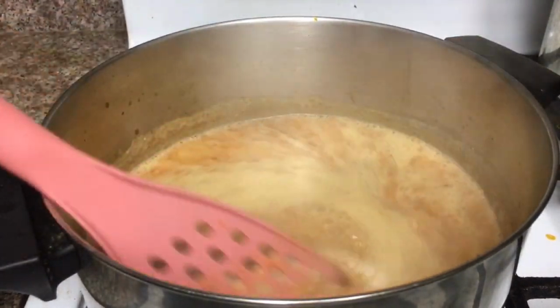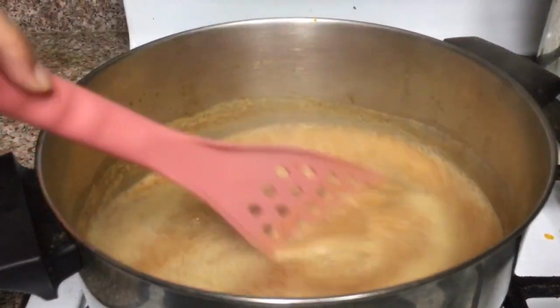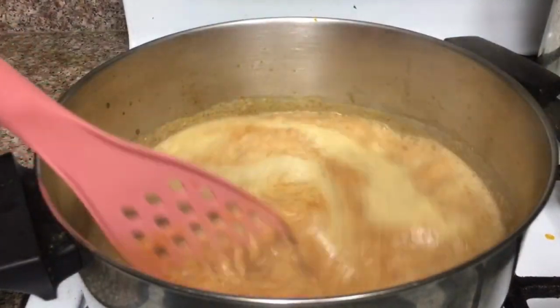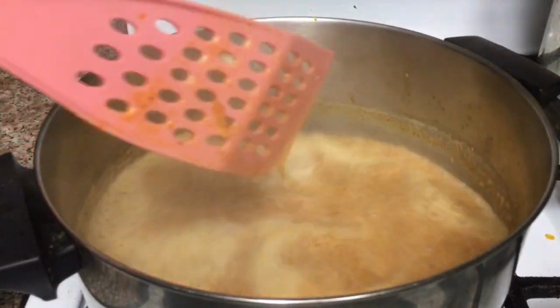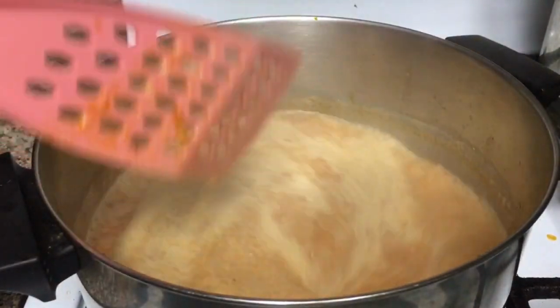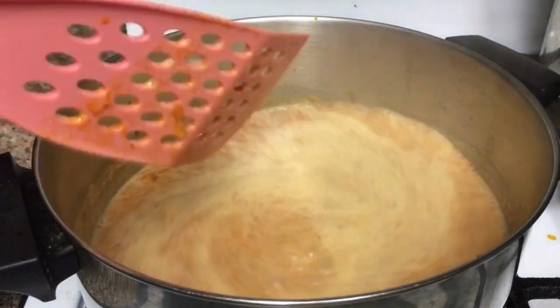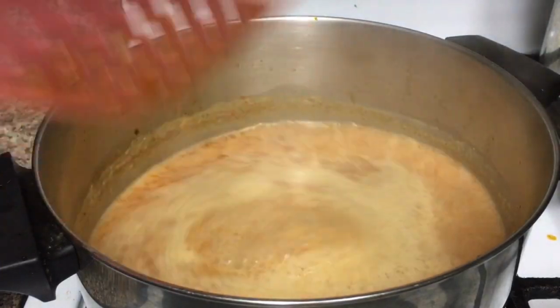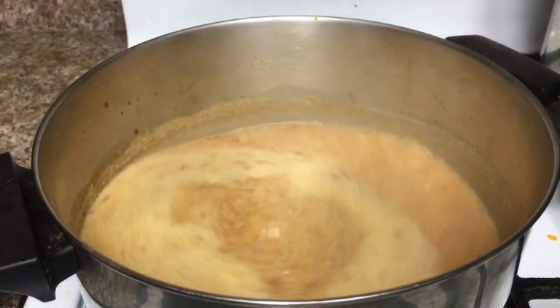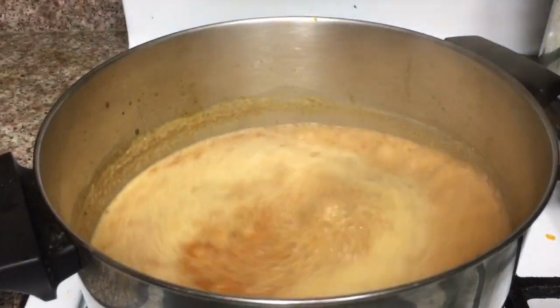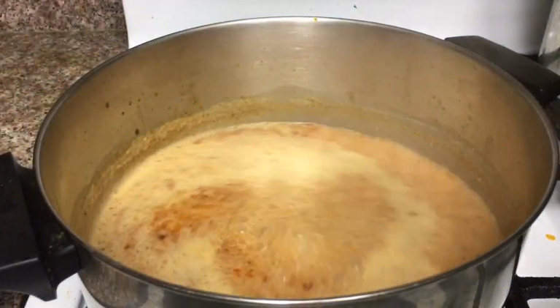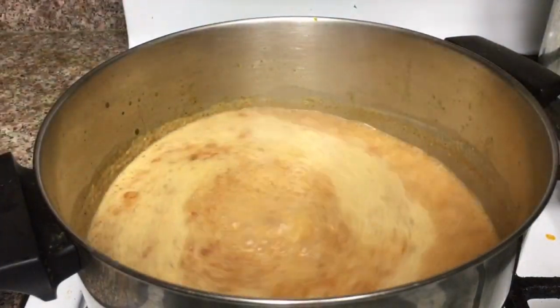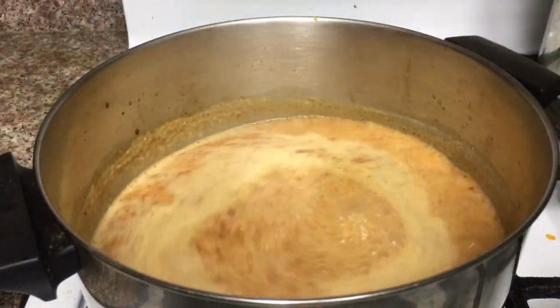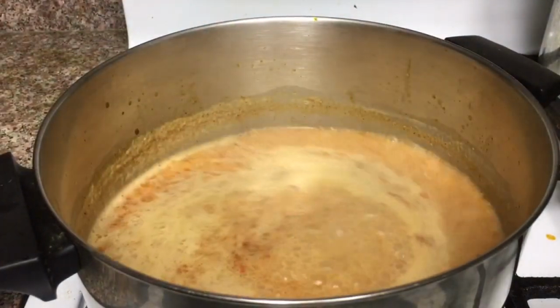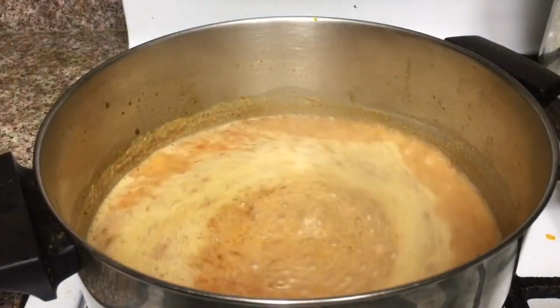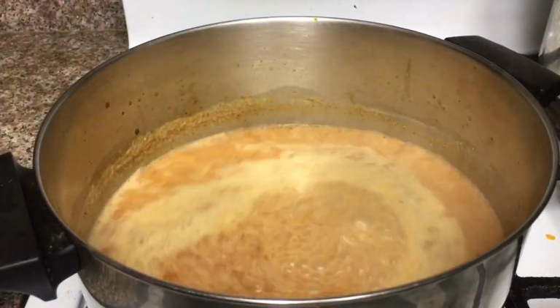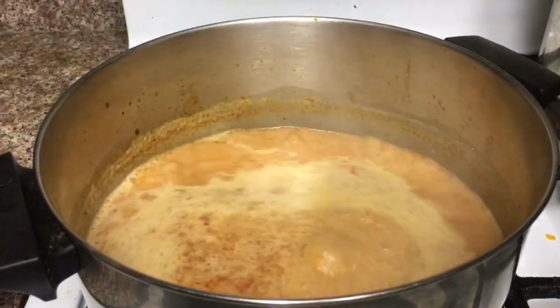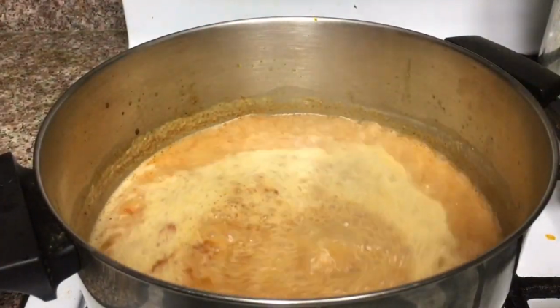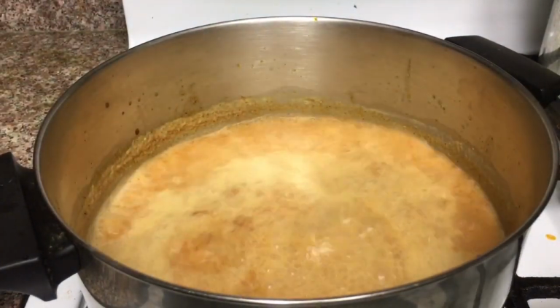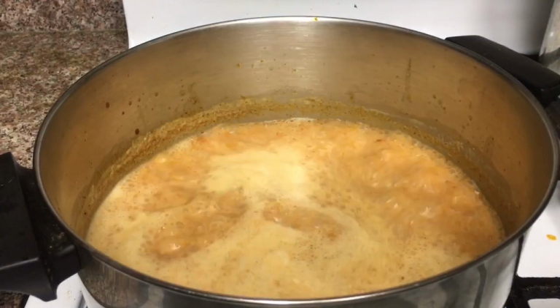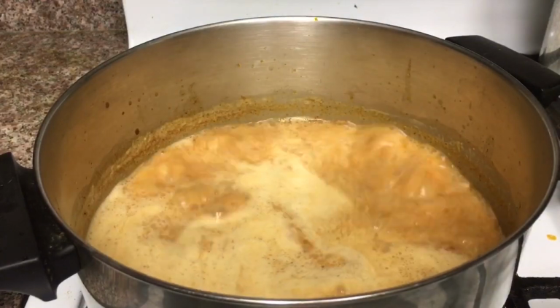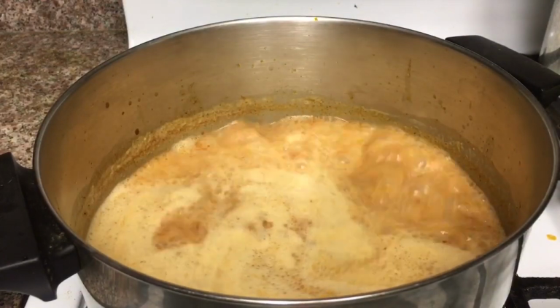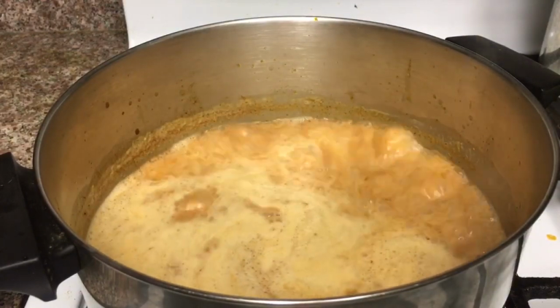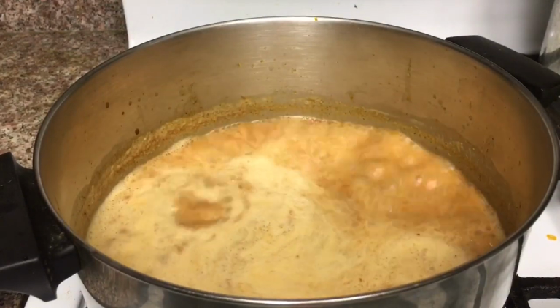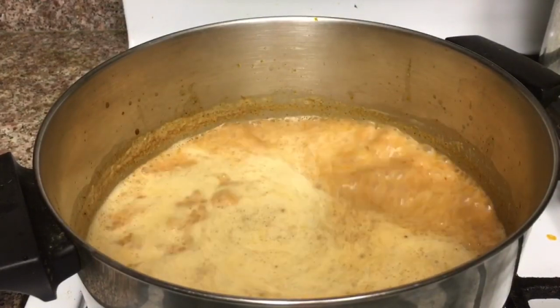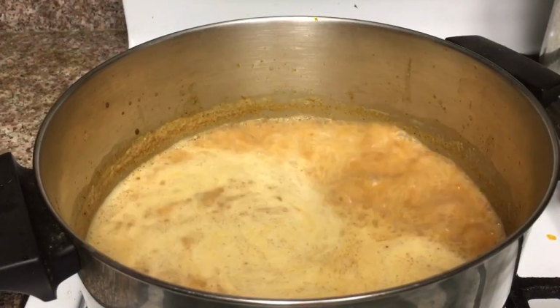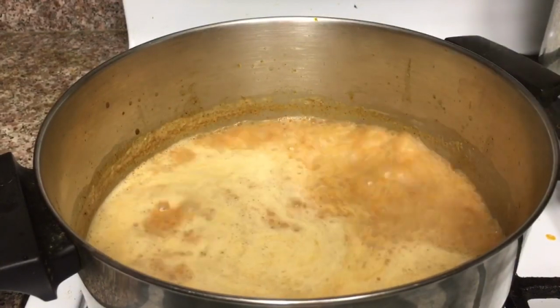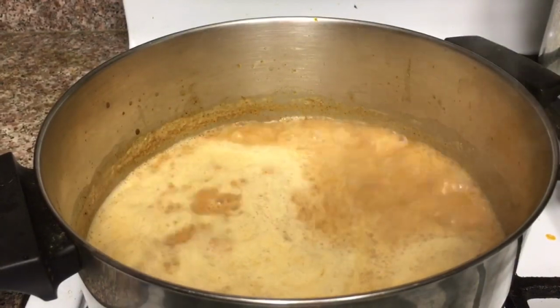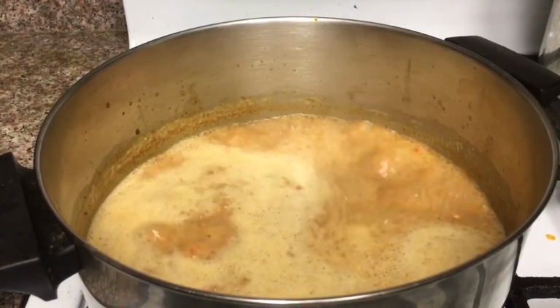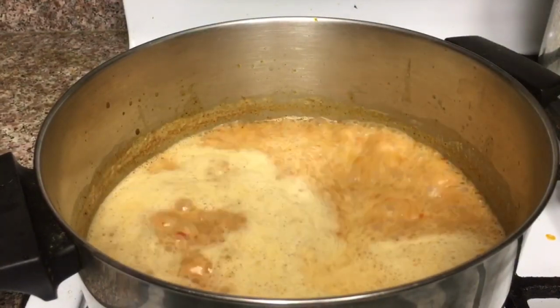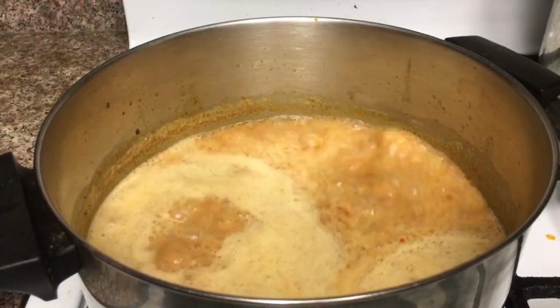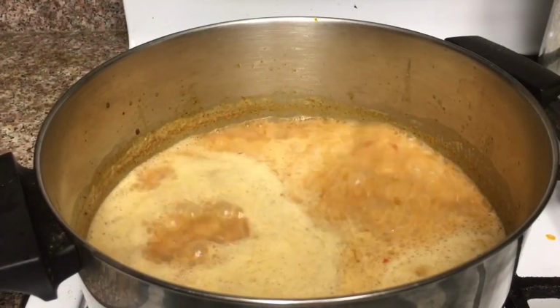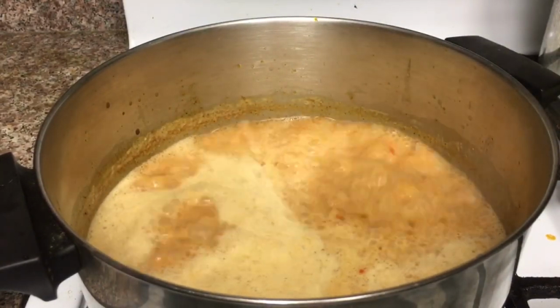Now it's a good time to taste it to see if it needs extra seasoning. Since I like it a little bit sweeter, I added about 3 tablespoons of sugar.